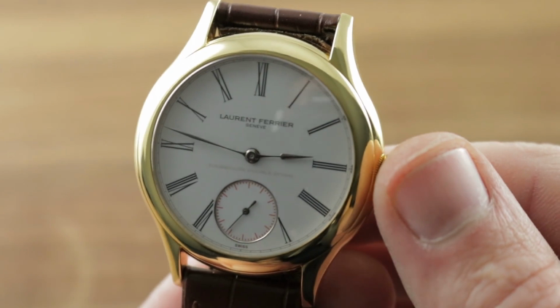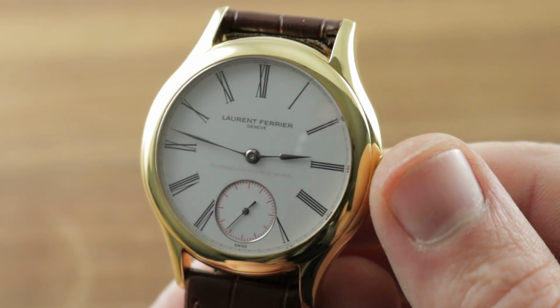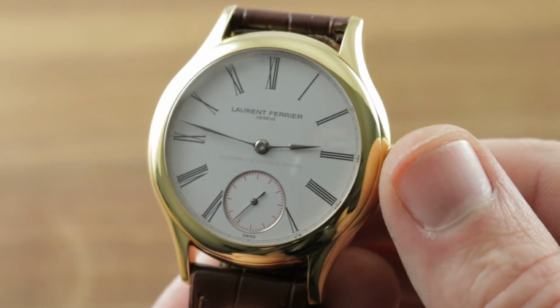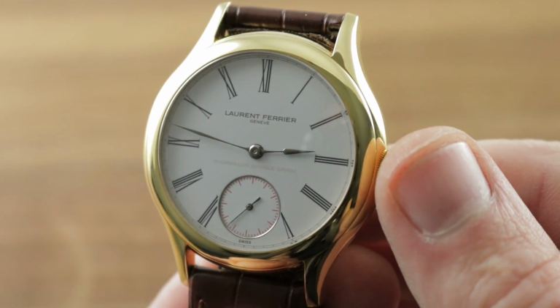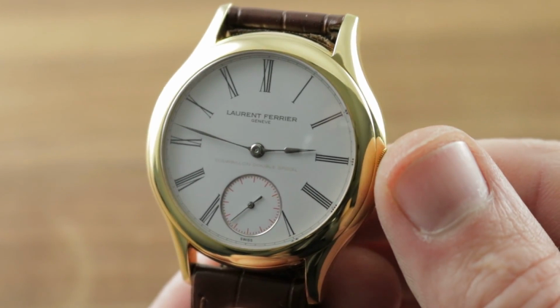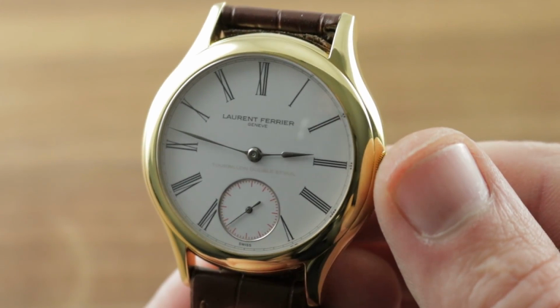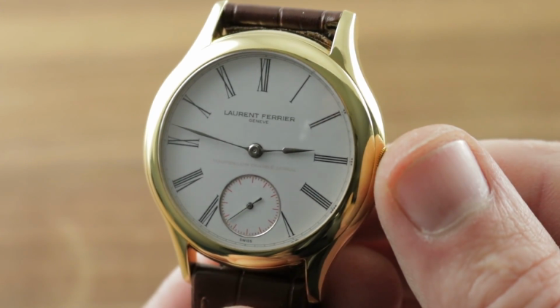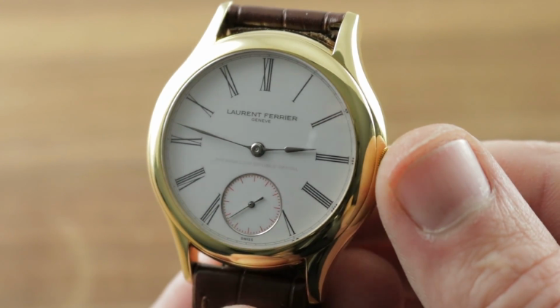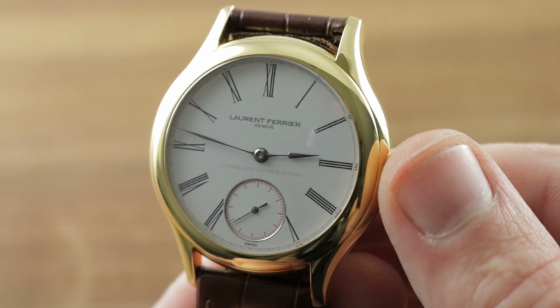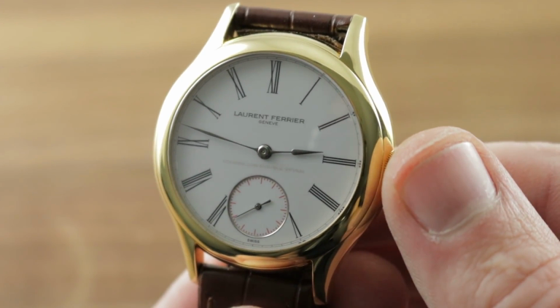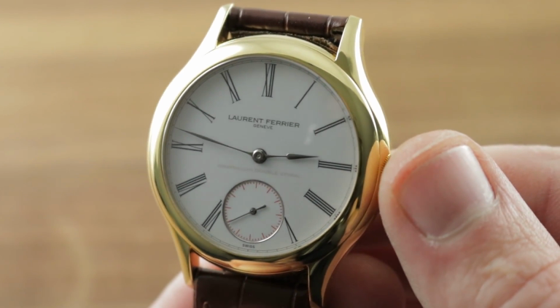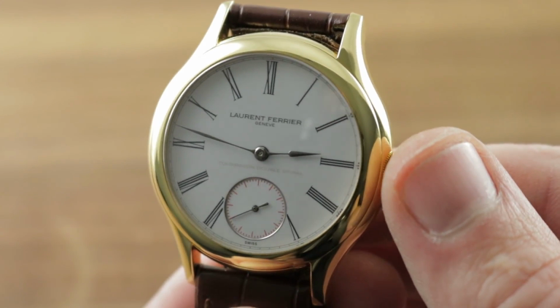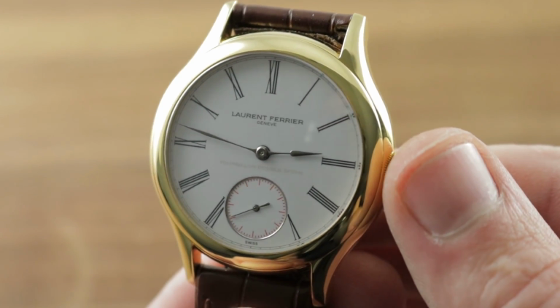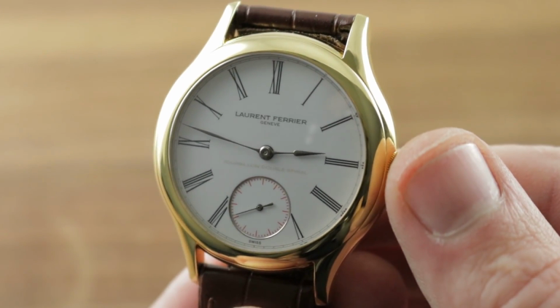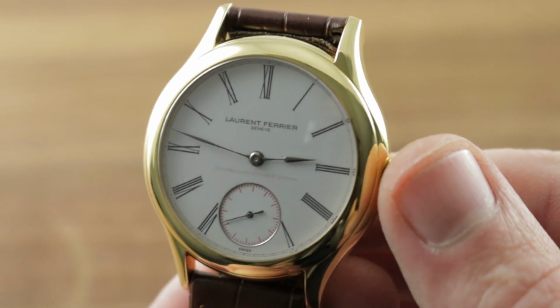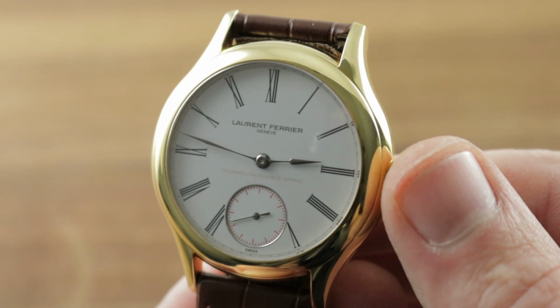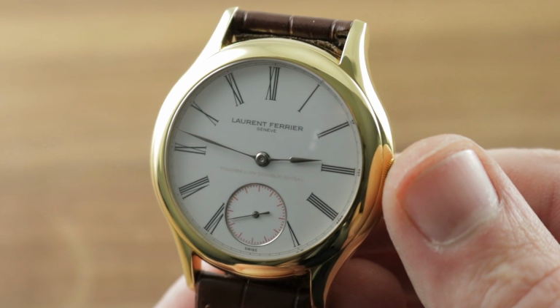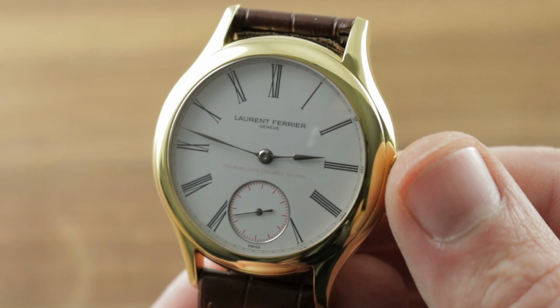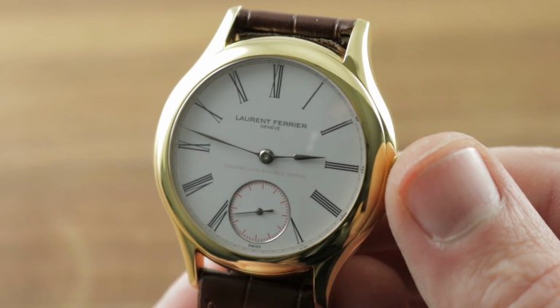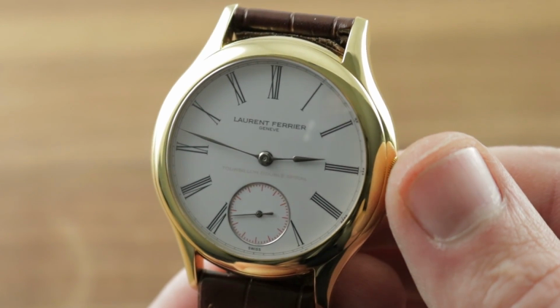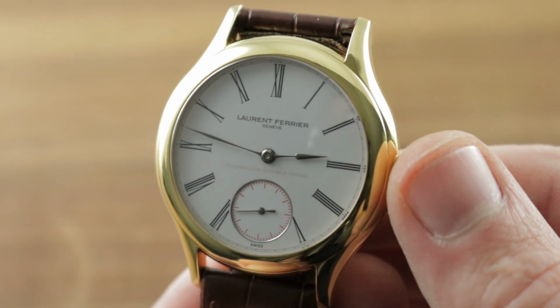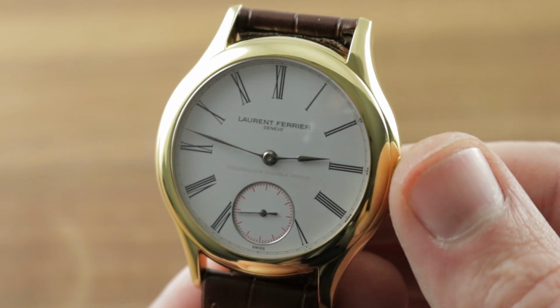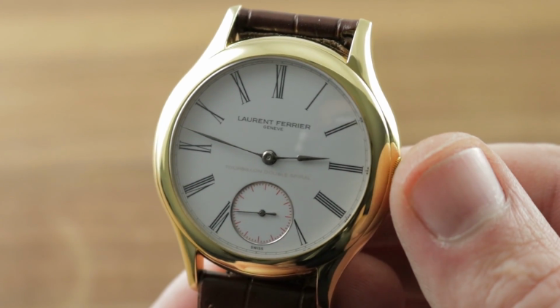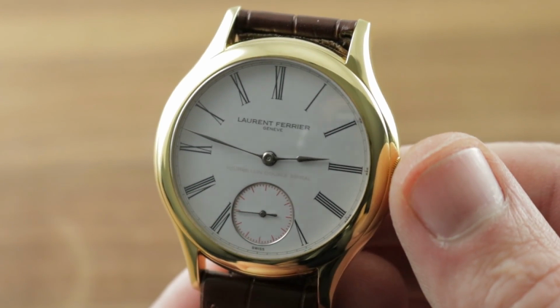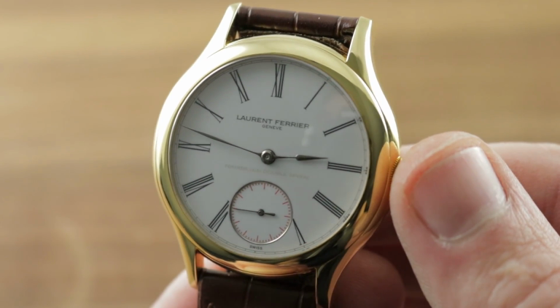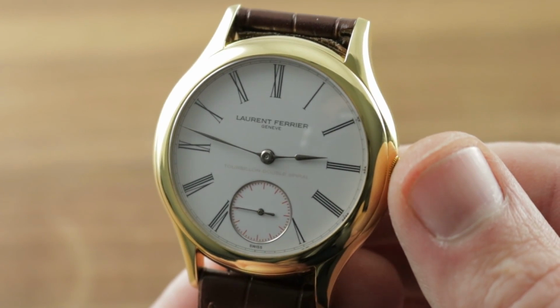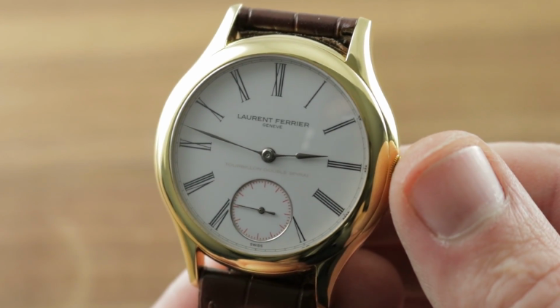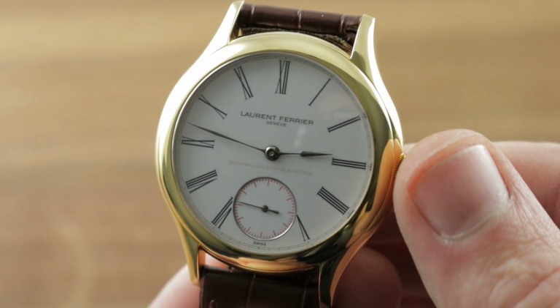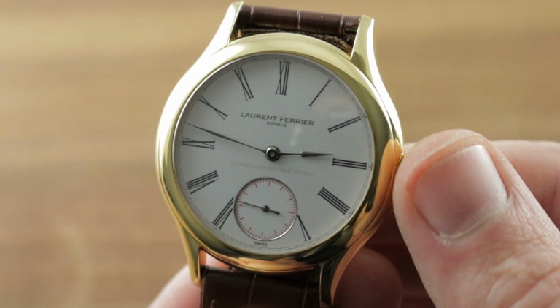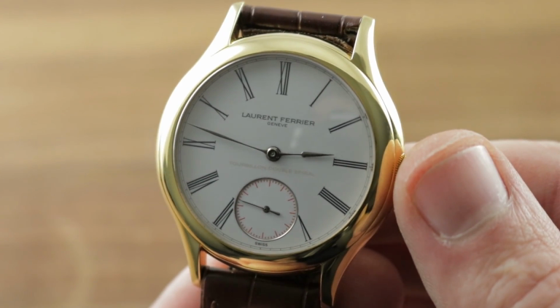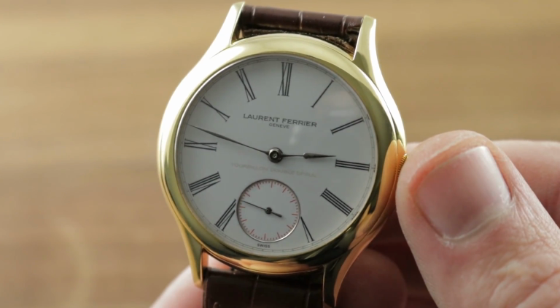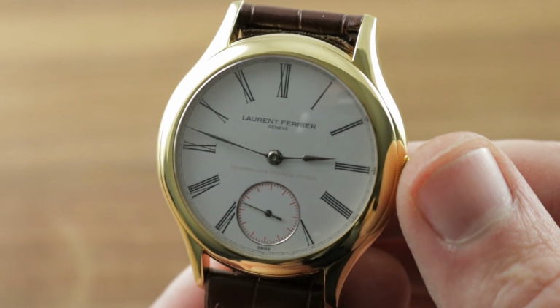Today we are discussing the 2010 GPHG Men's Watch Laureate. This is the Laurent Ferrier Galet Classic Tourbillon Double Spiral, 41mm in yellow gold.